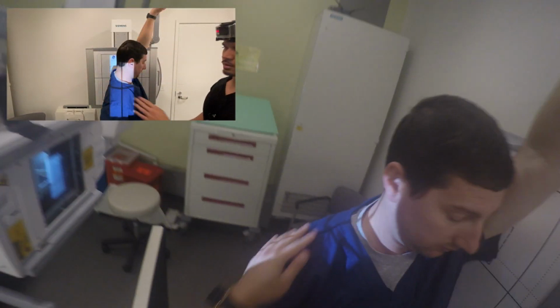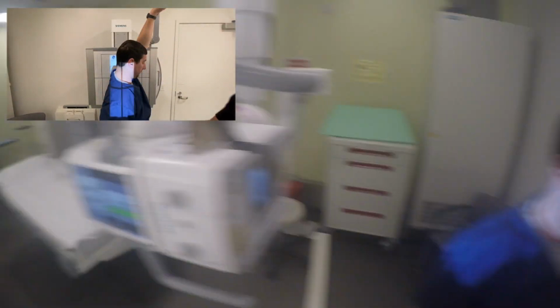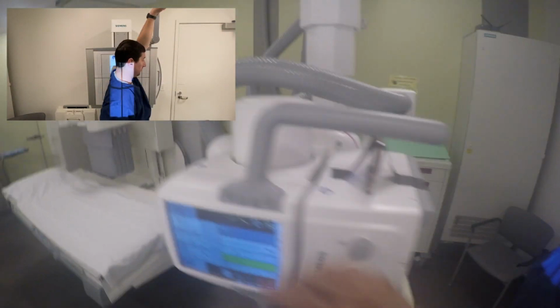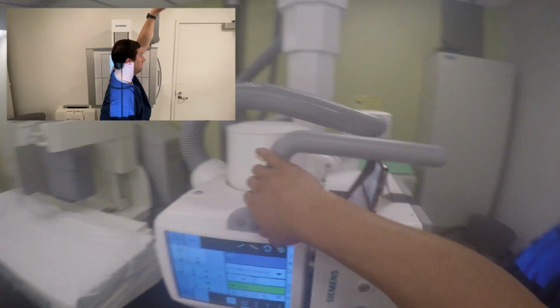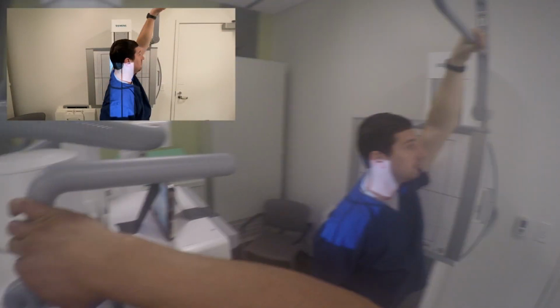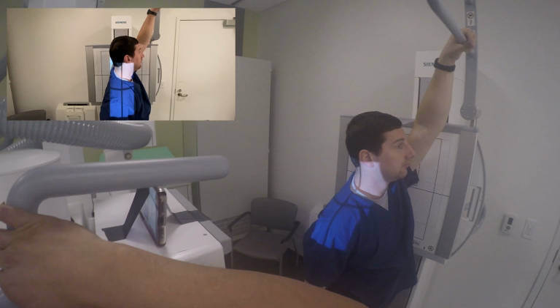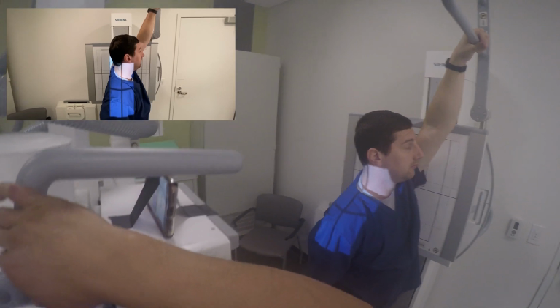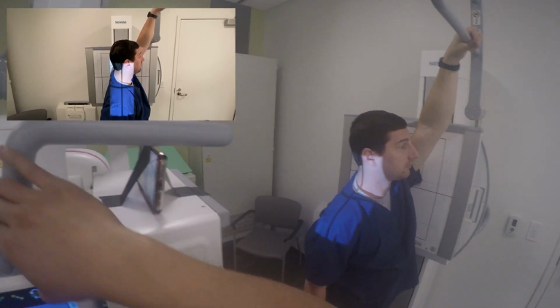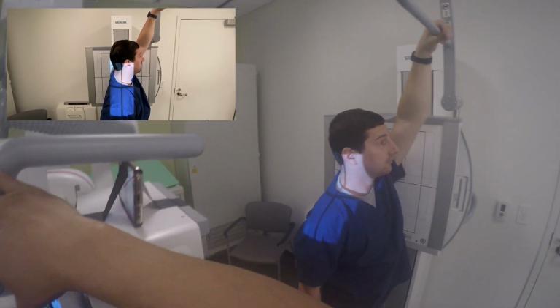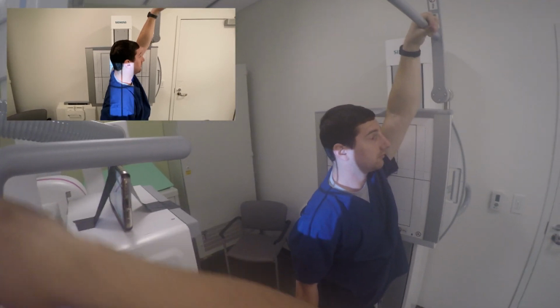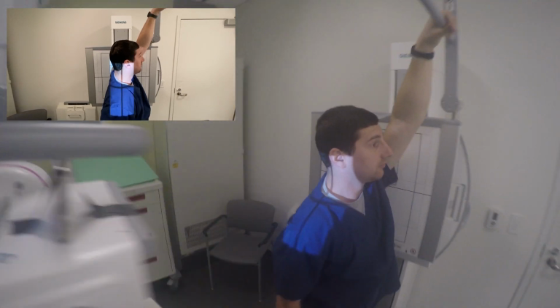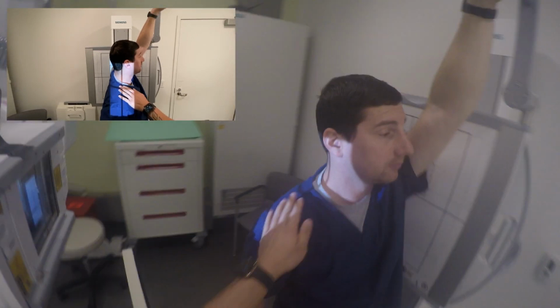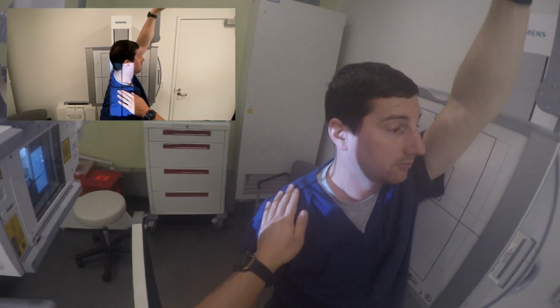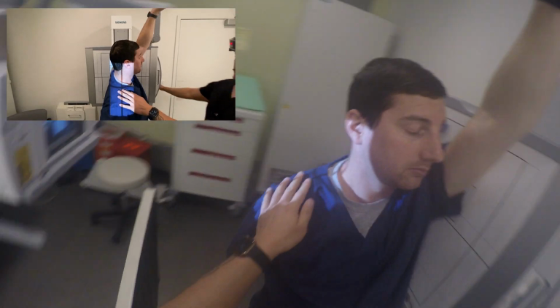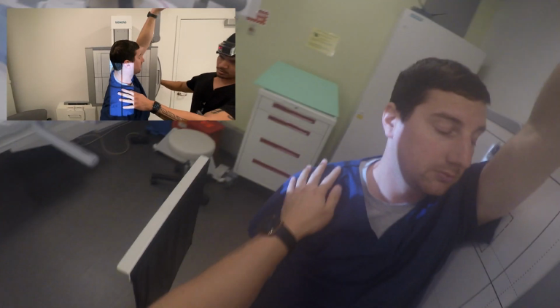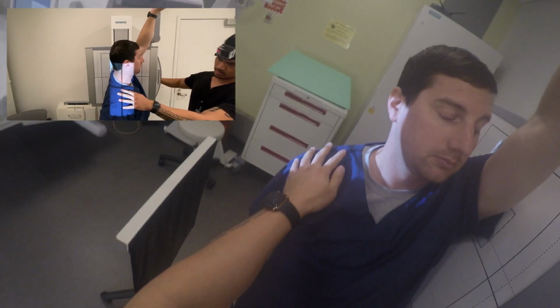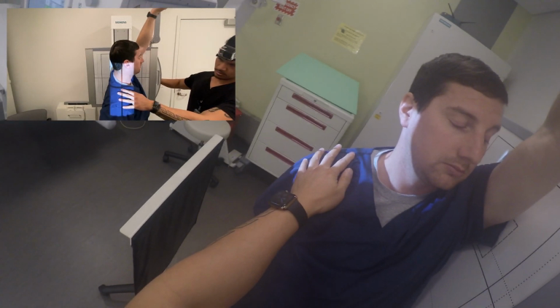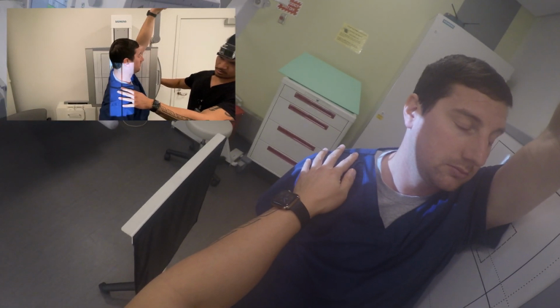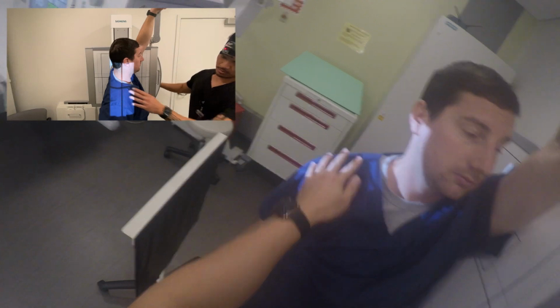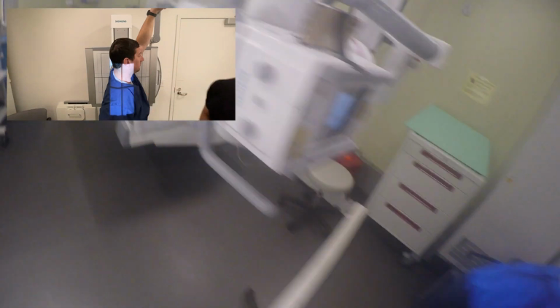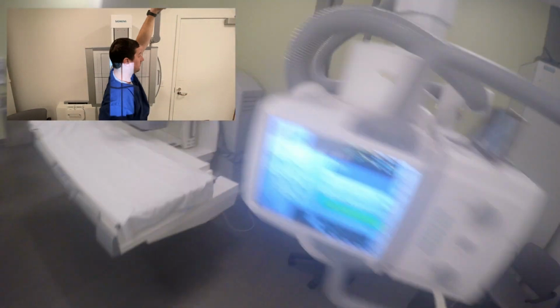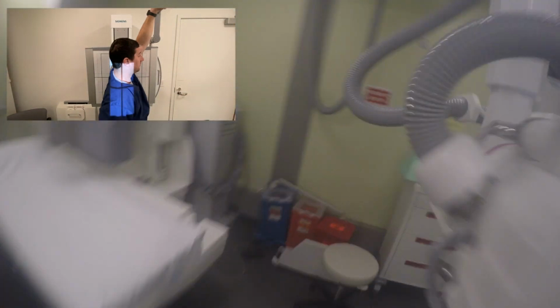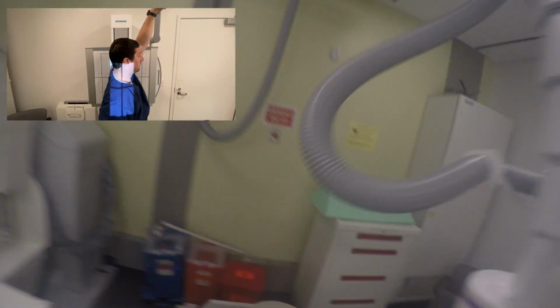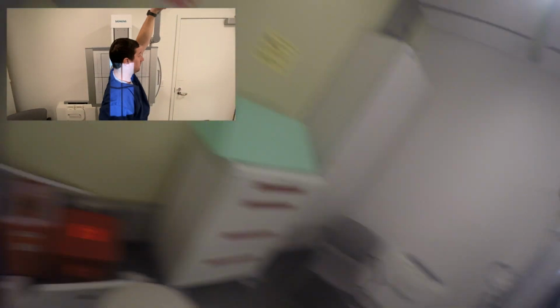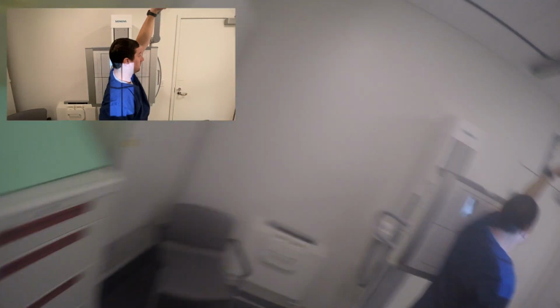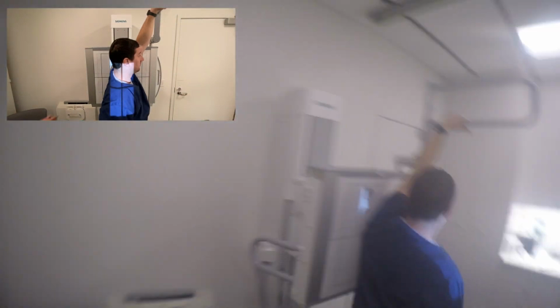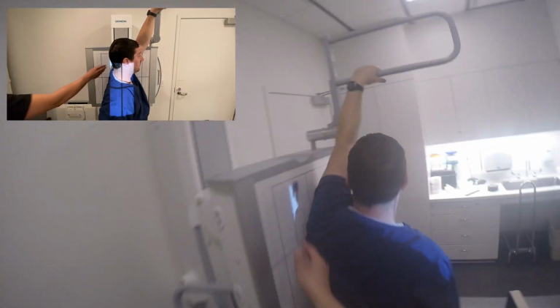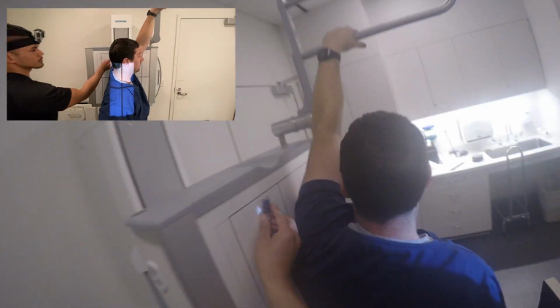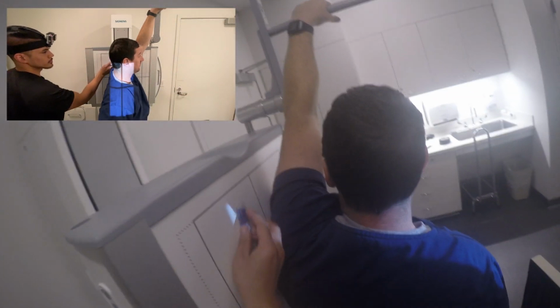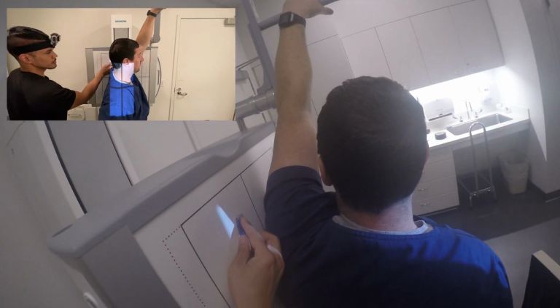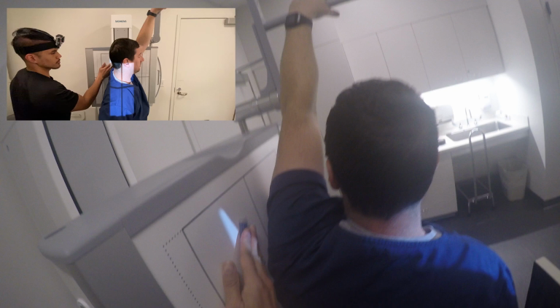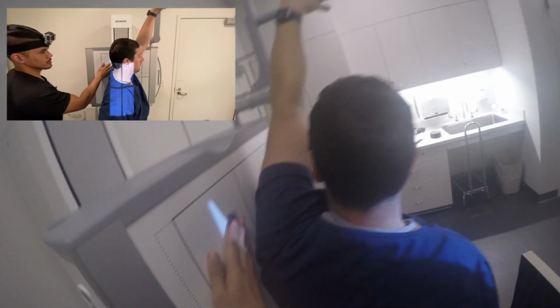One, two, three, four, five, six, seven, eight, nine, ten. Okay, all right.